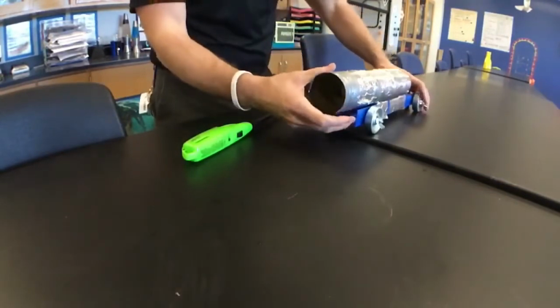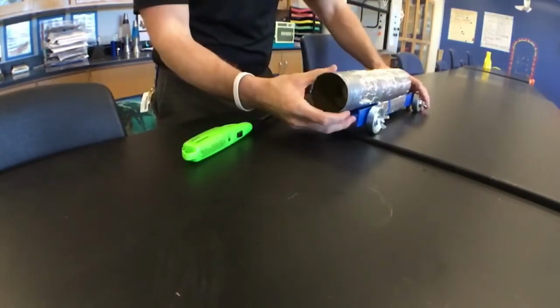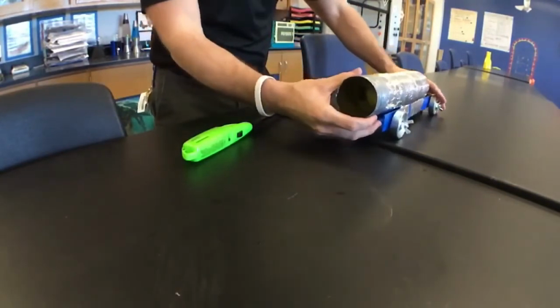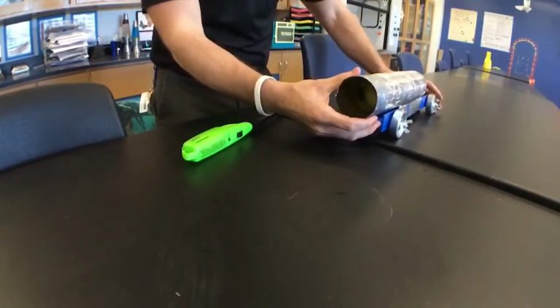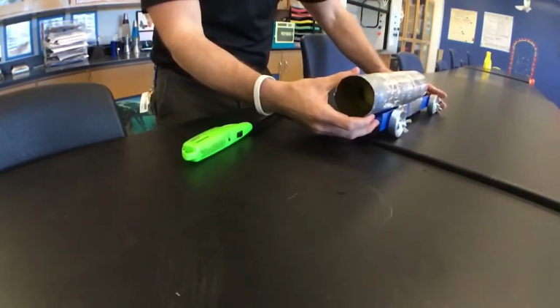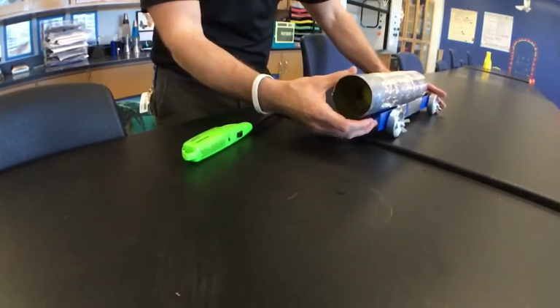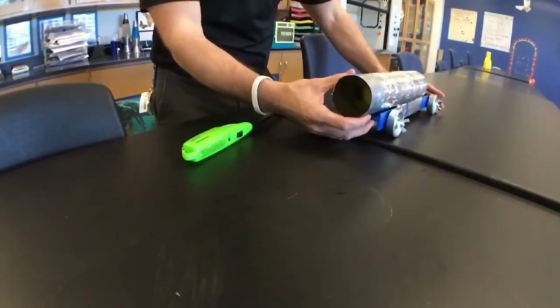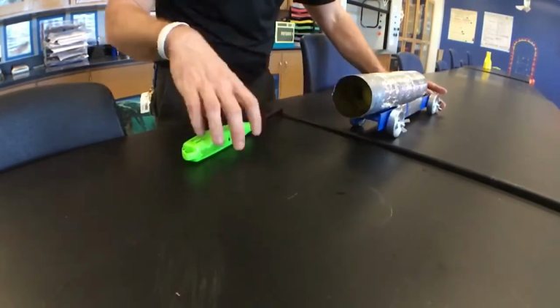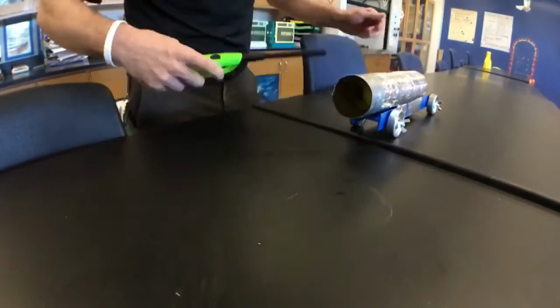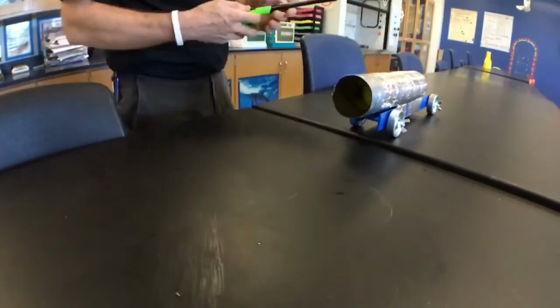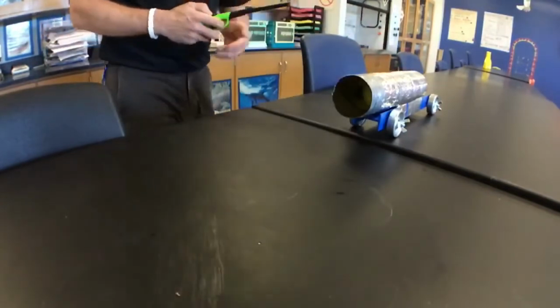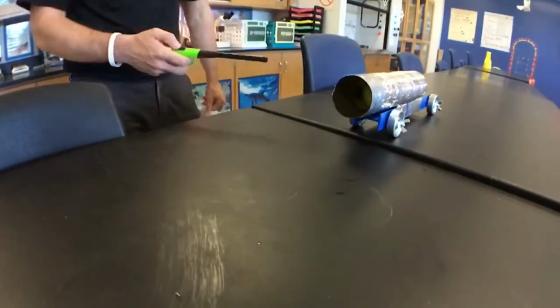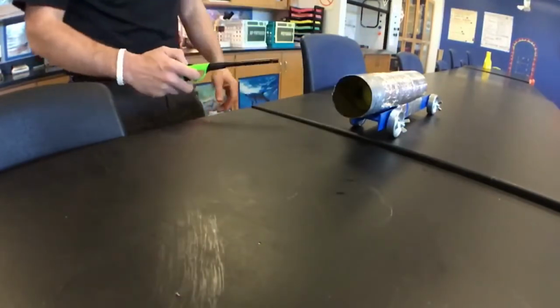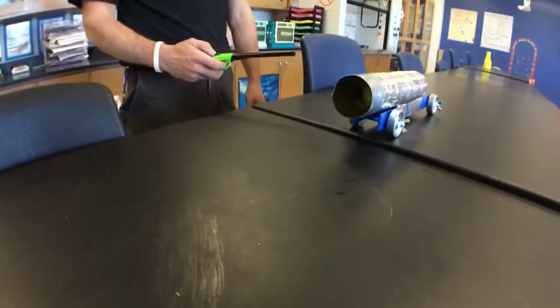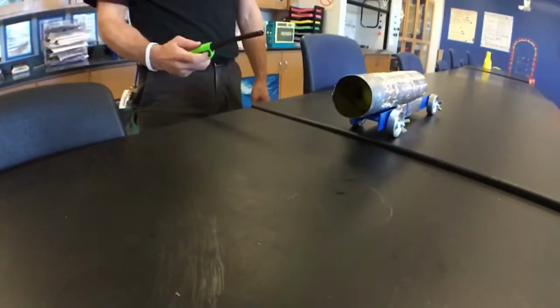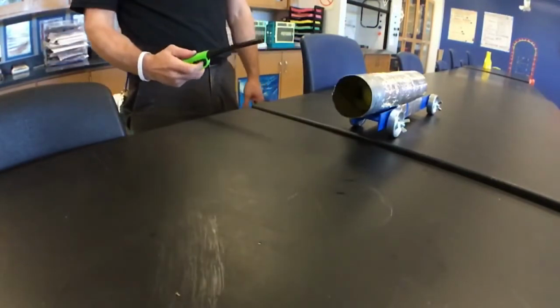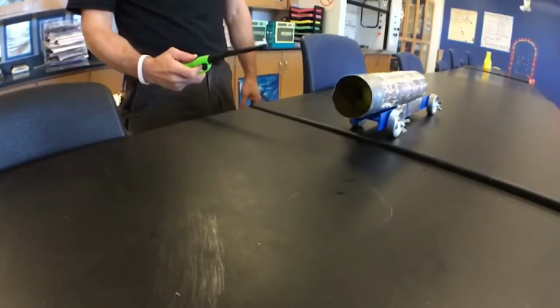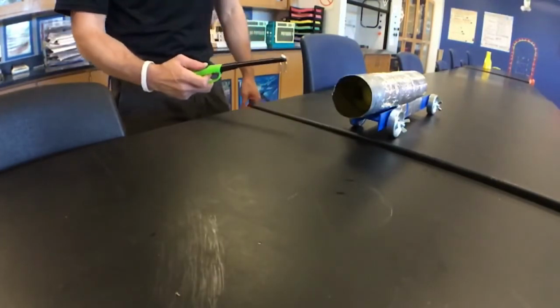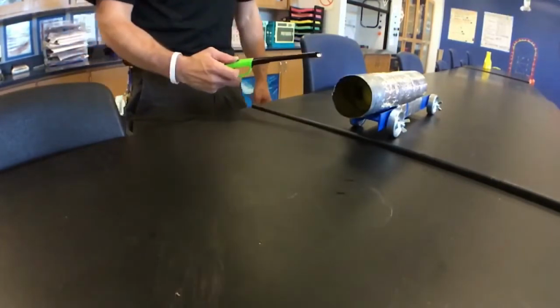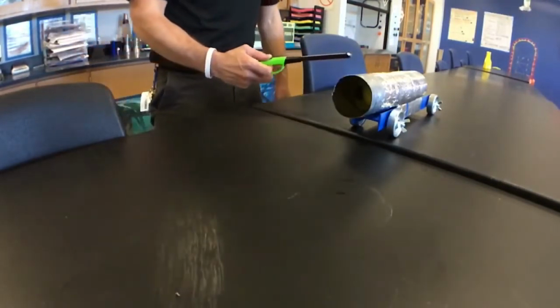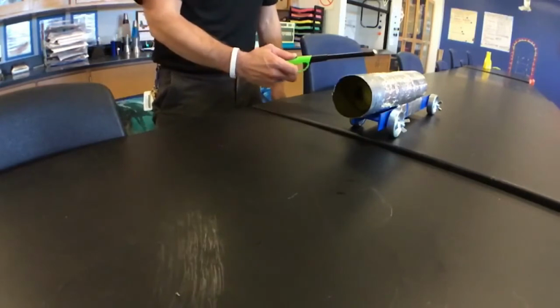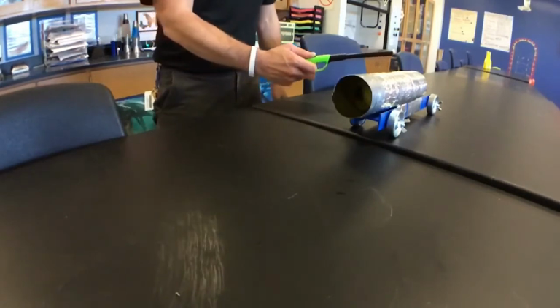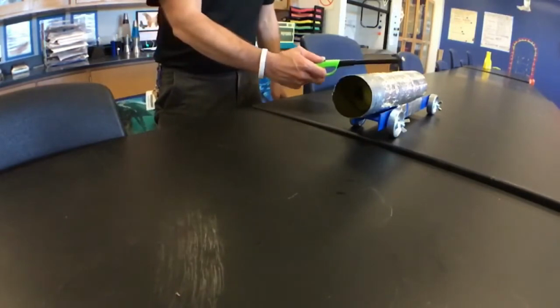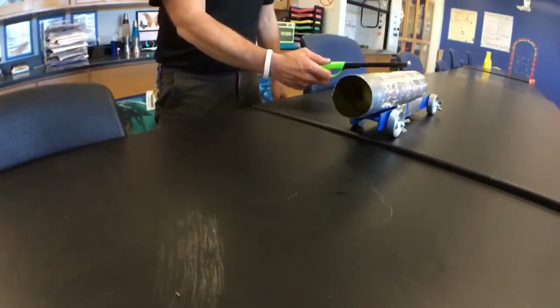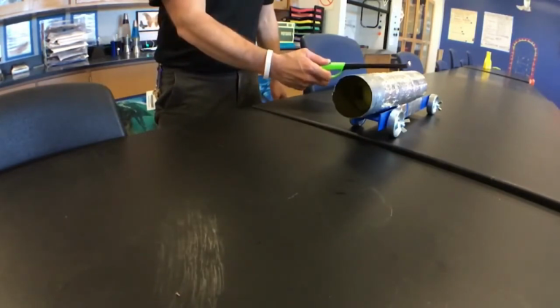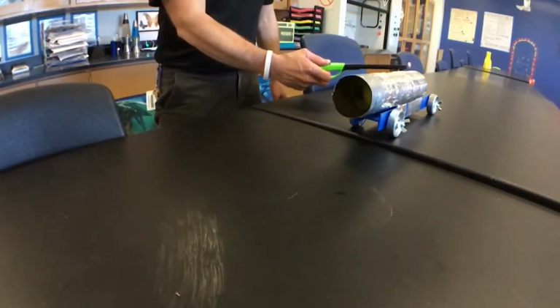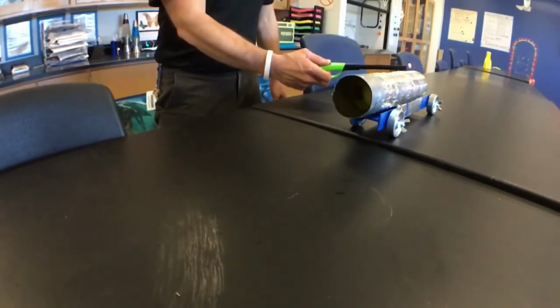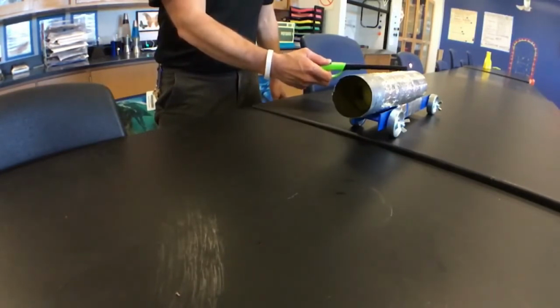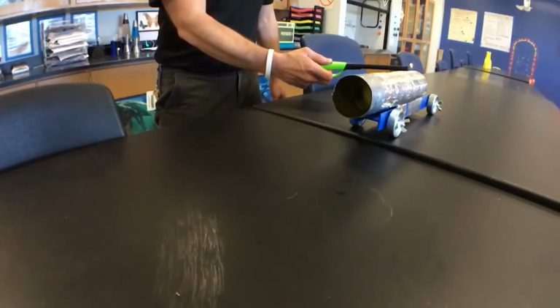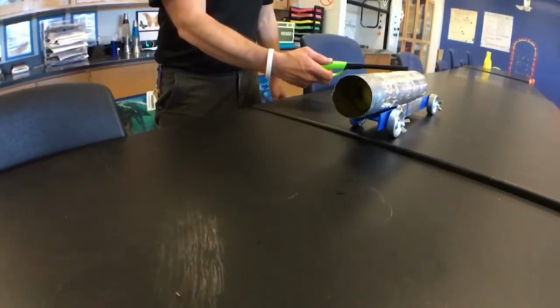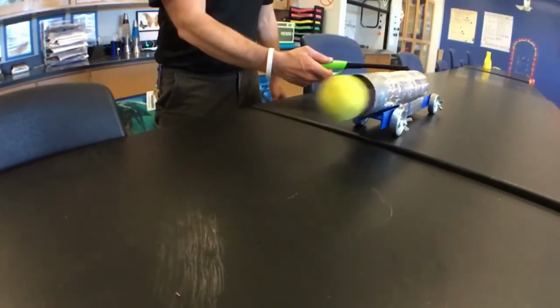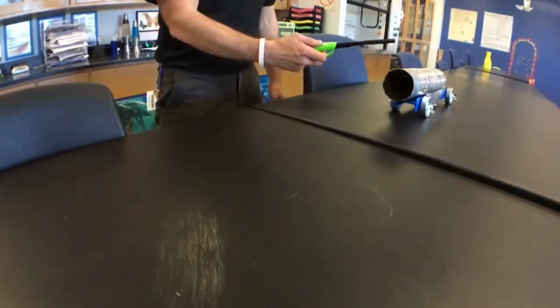And here we go, see if we can launch it — five, four, three, two, one — oh yeah!